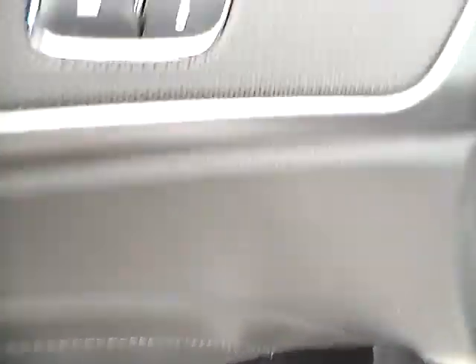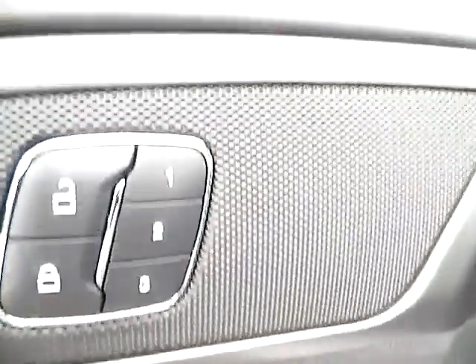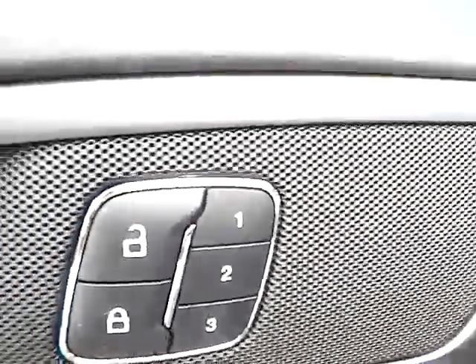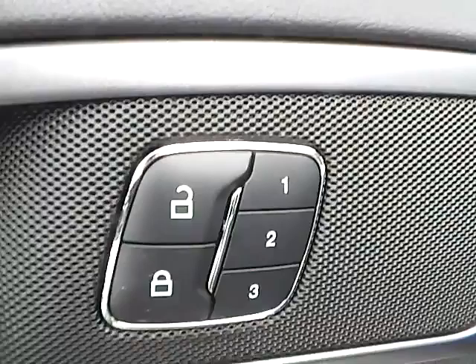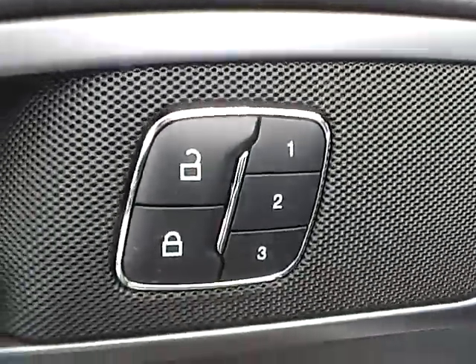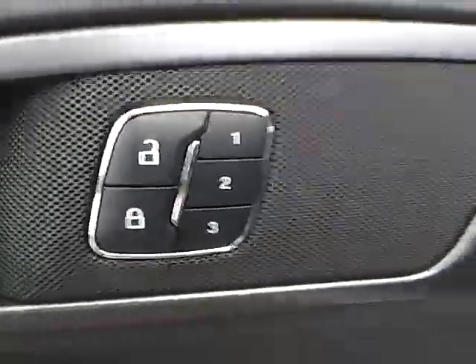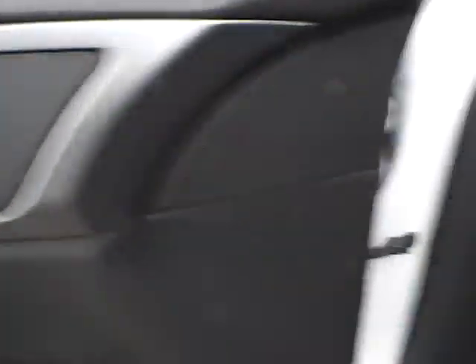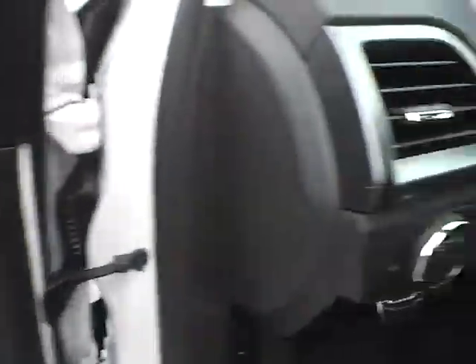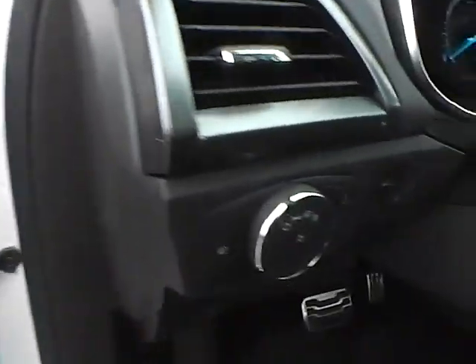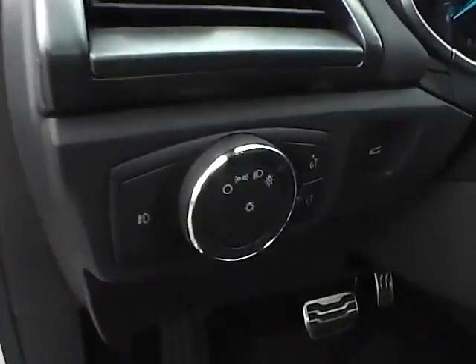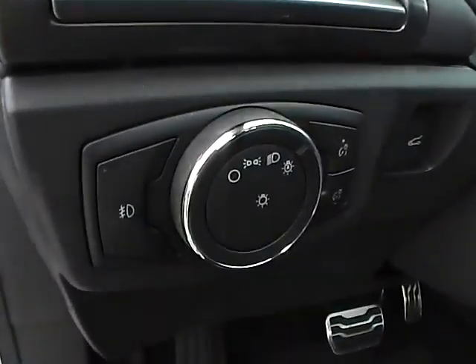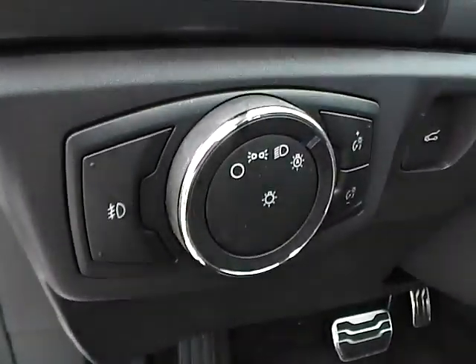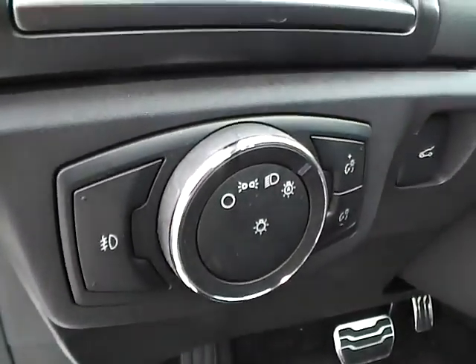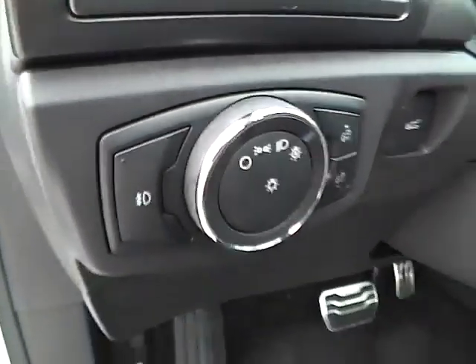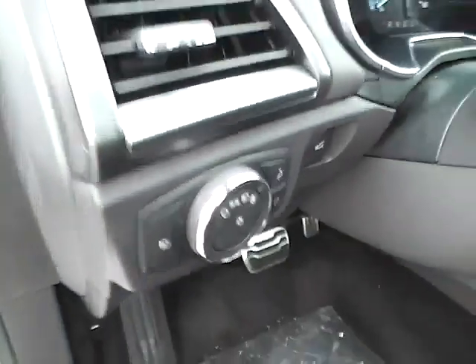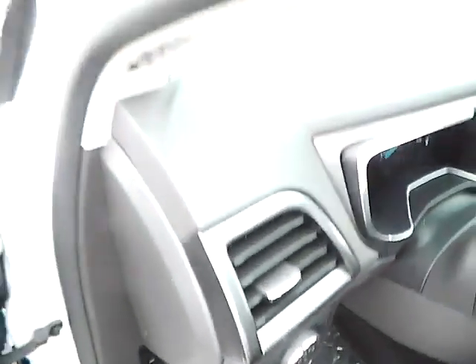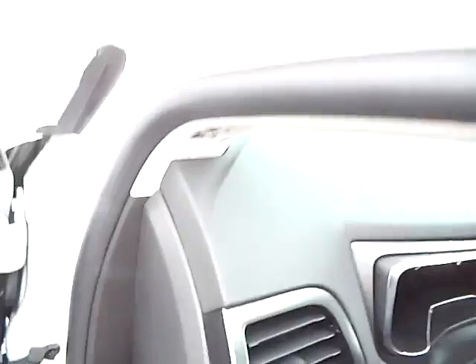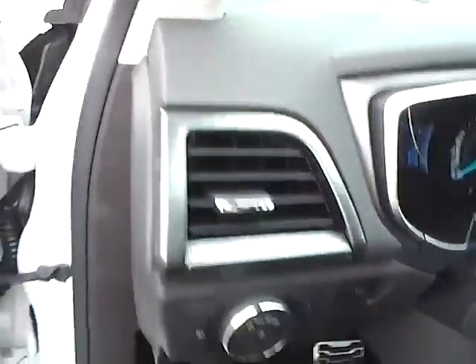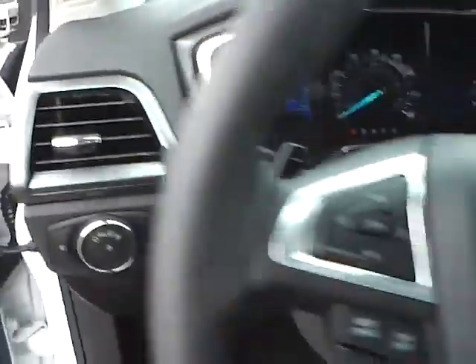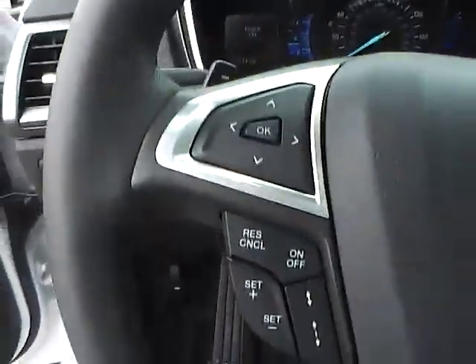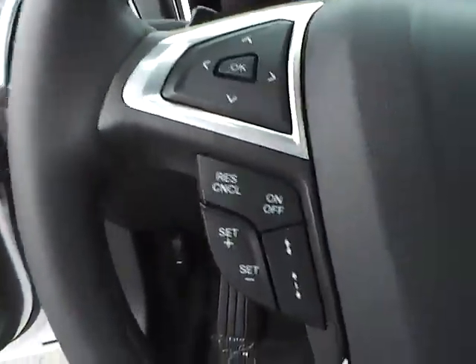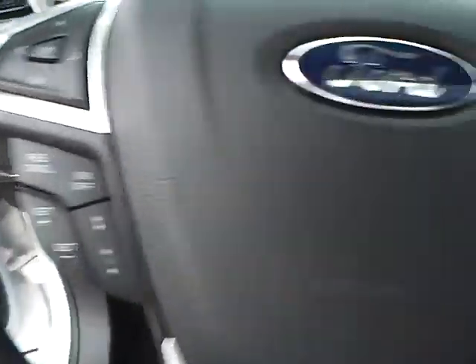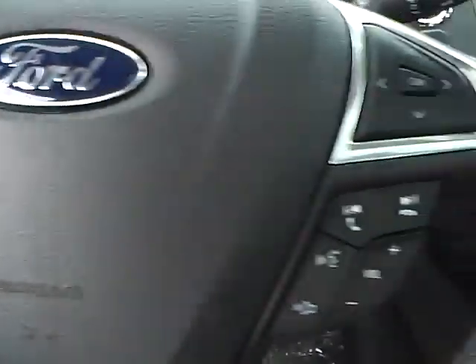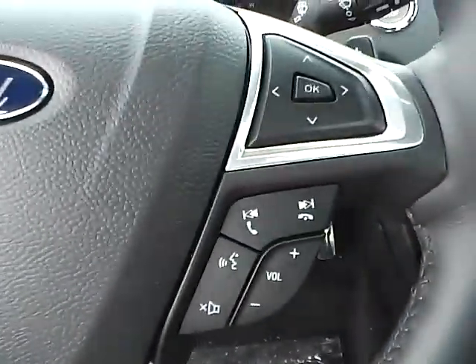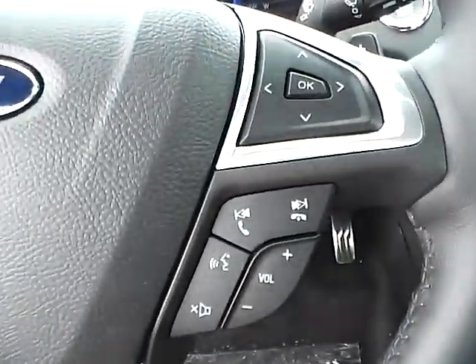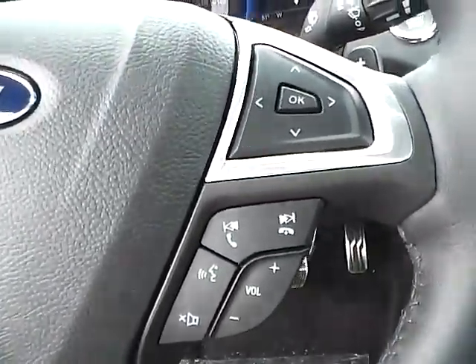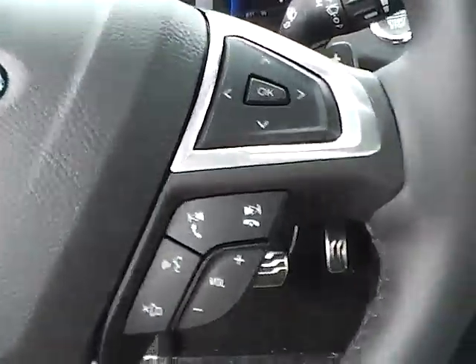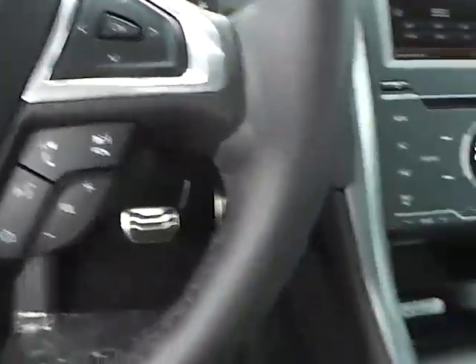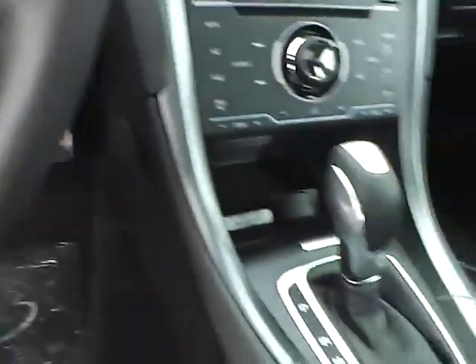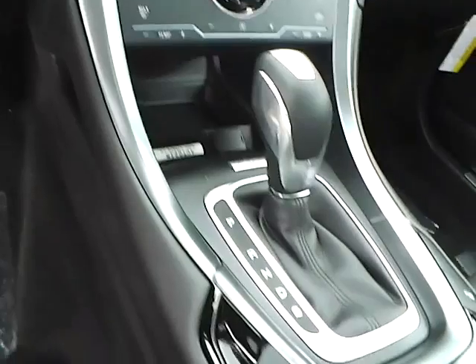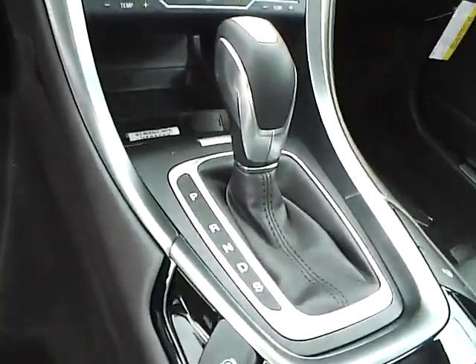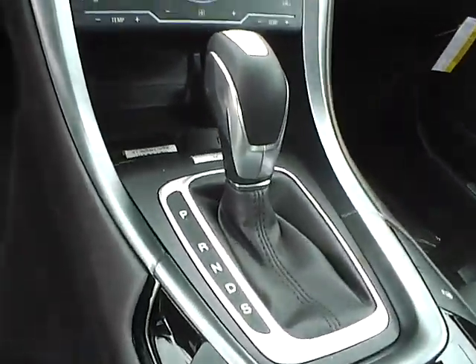EcoBoost engine, rear parking sensors. Aluminum alloy wheels with four wheel disc brakes. Integrated turn signal mirrors, fog lights.